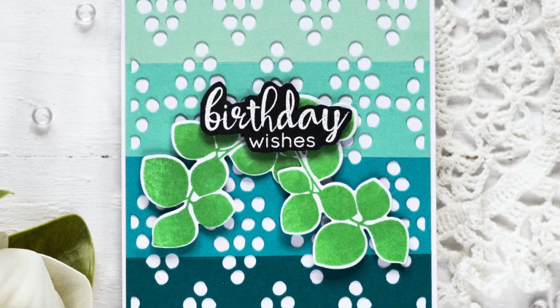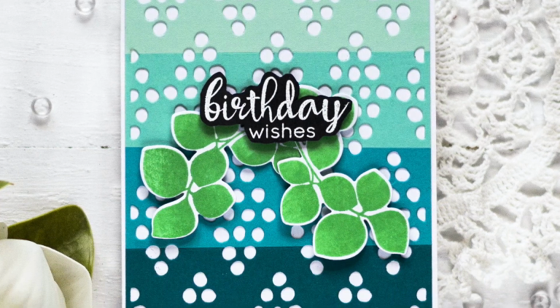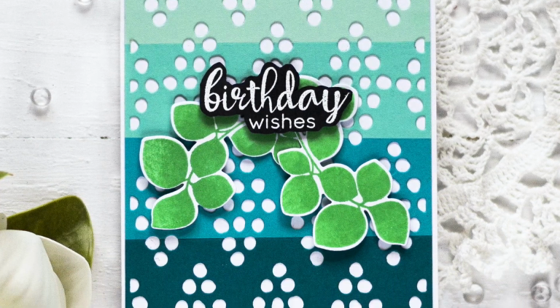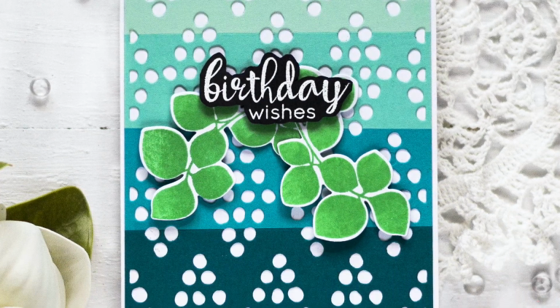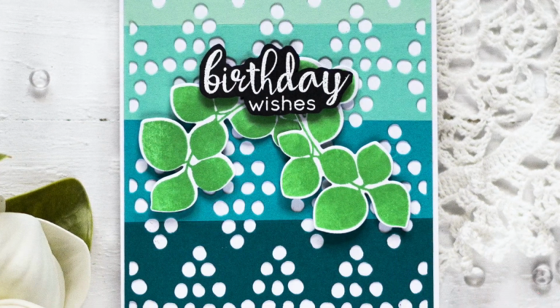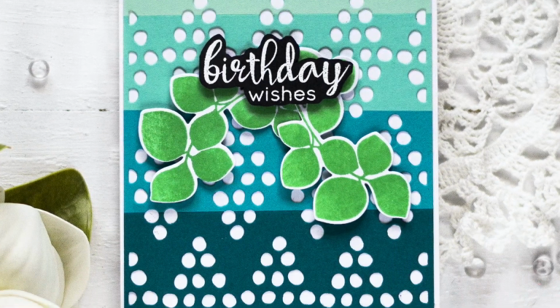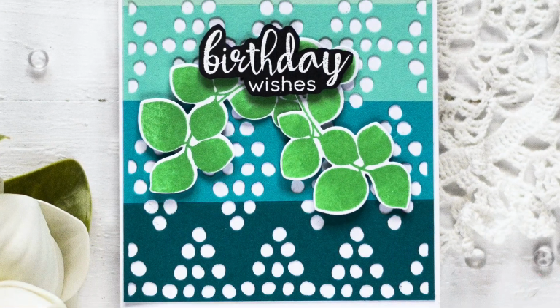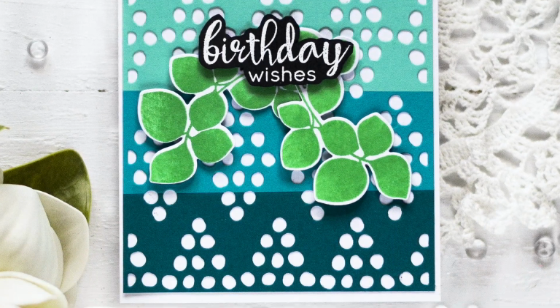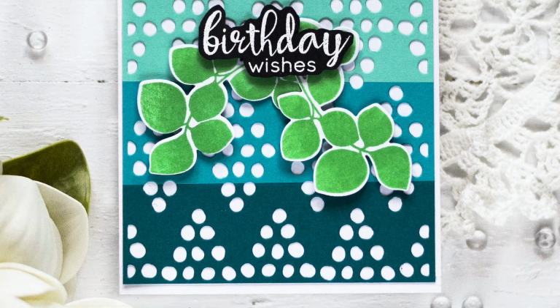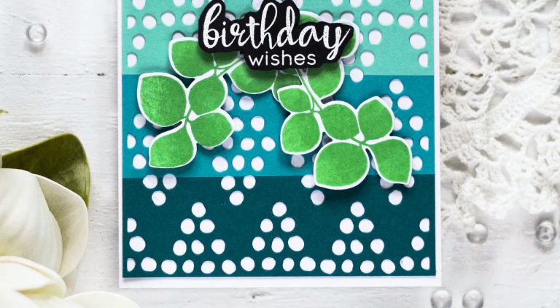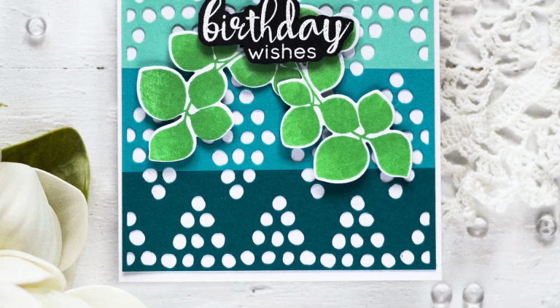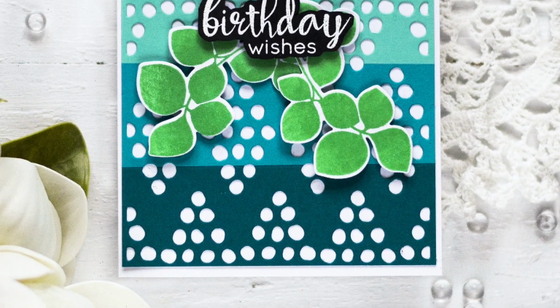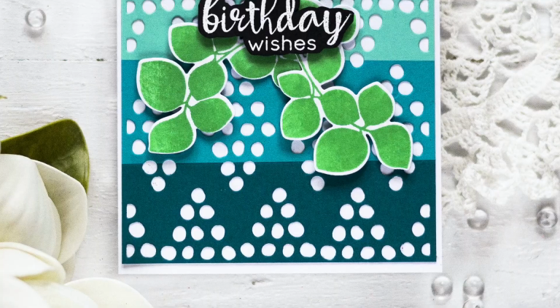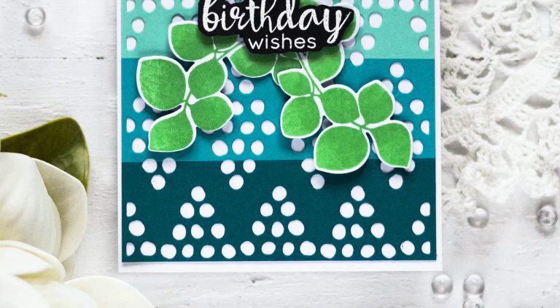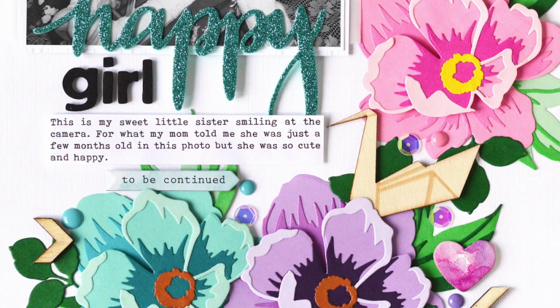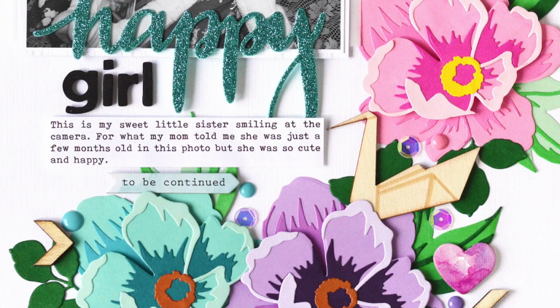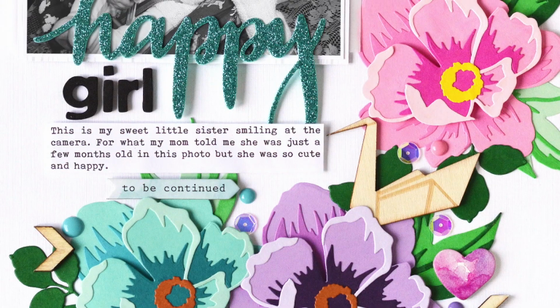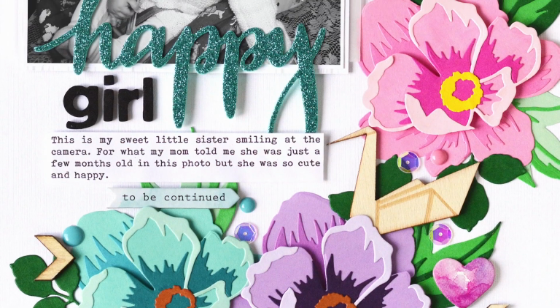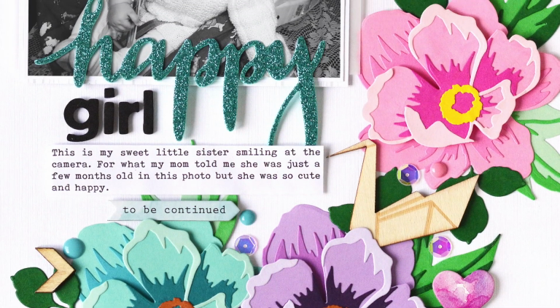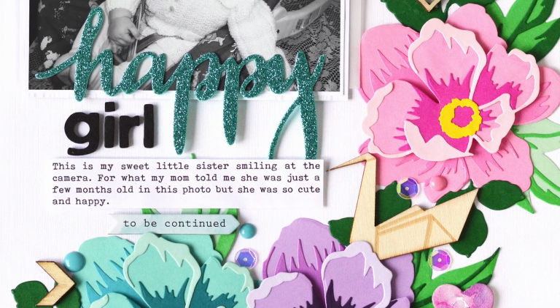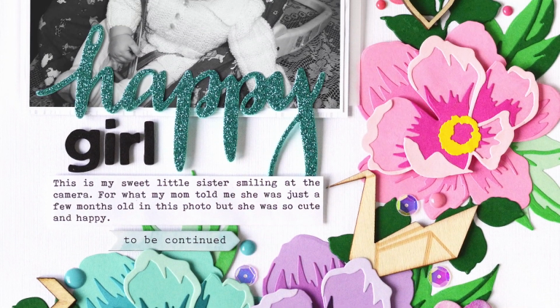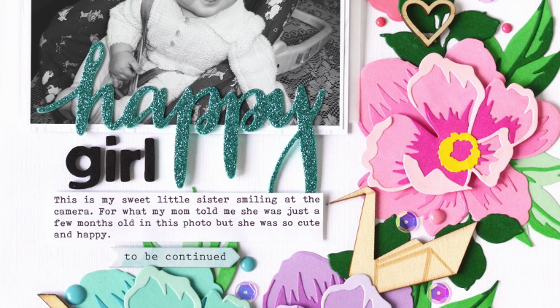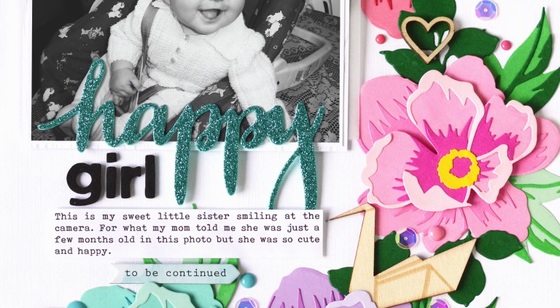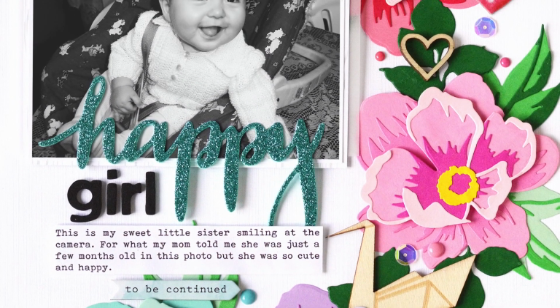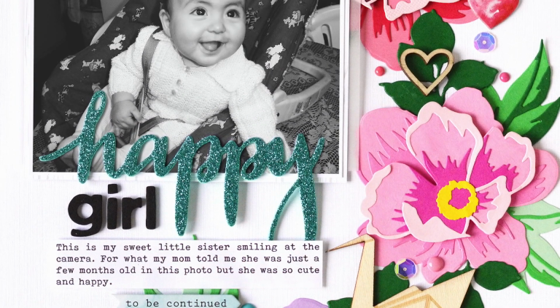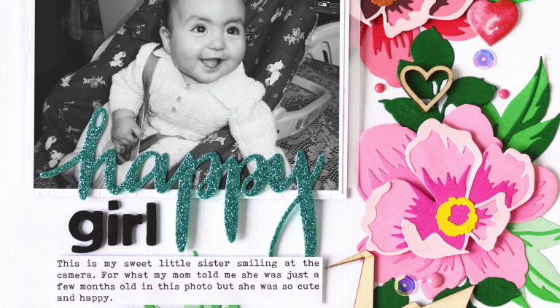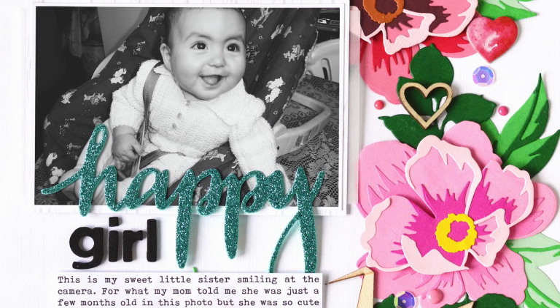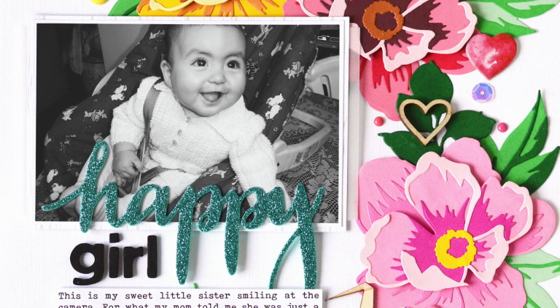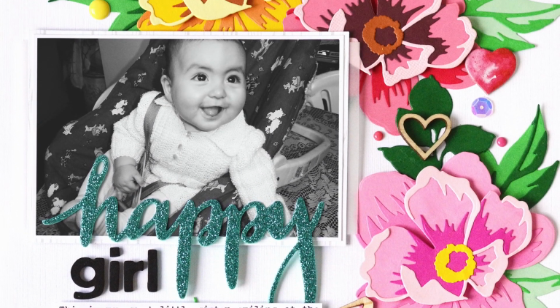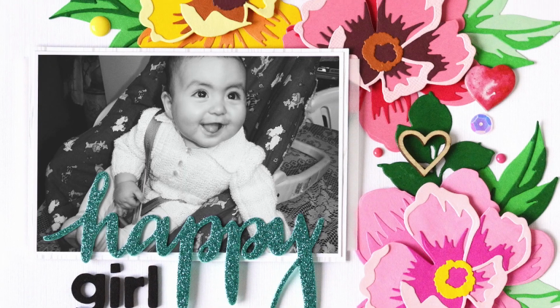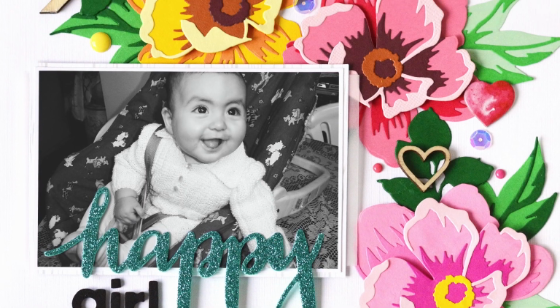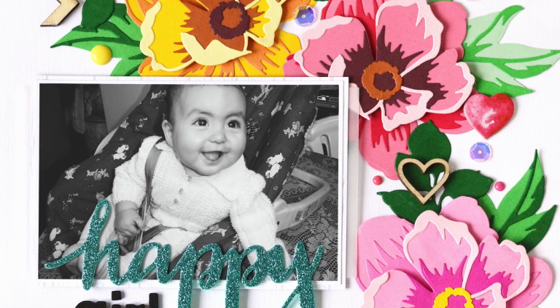These cardstock colors also complement our existing crystalline colors, providing even more ranges of mediums for you to enjoy while coordinating colors easily.